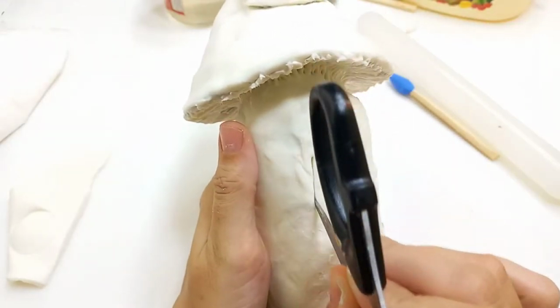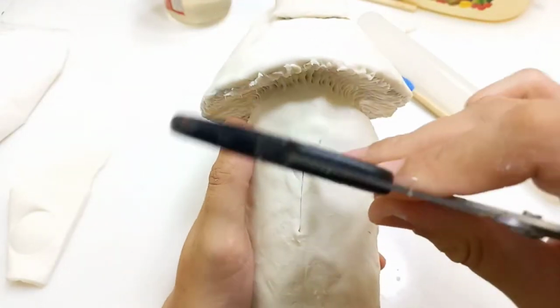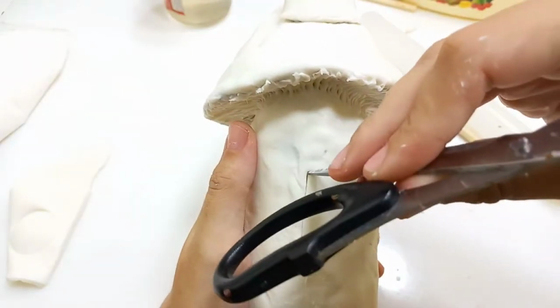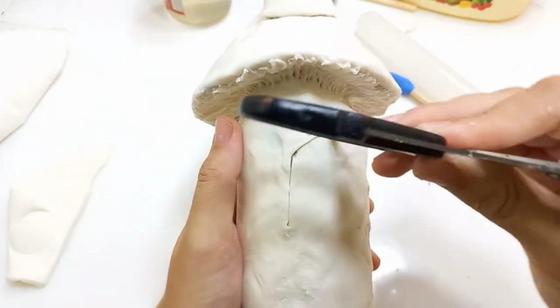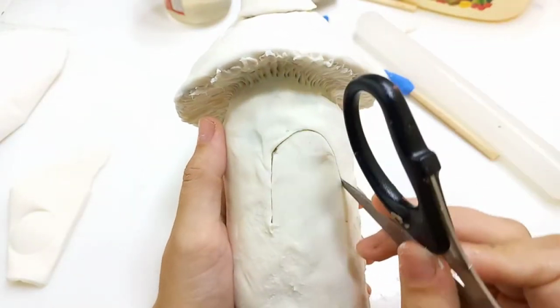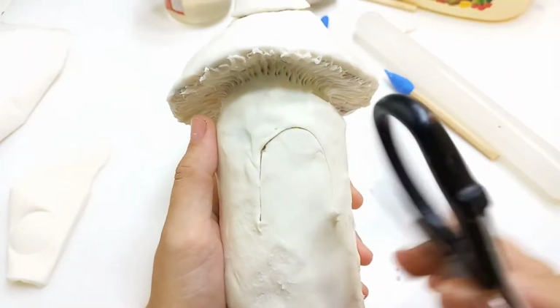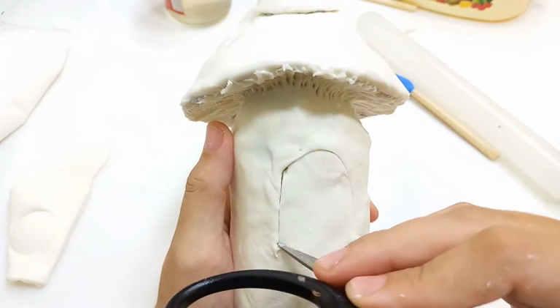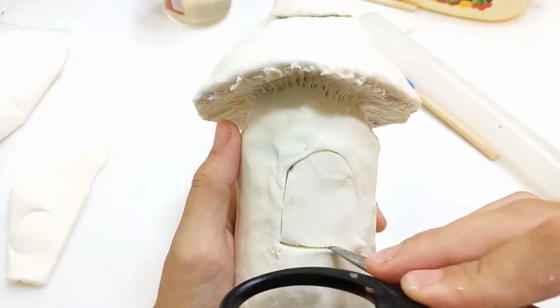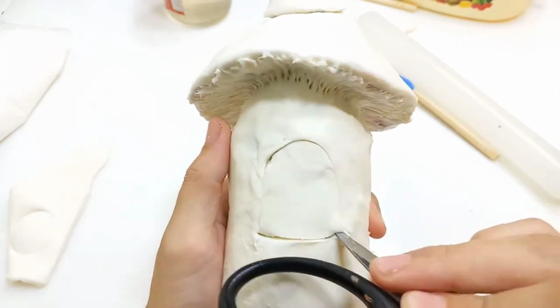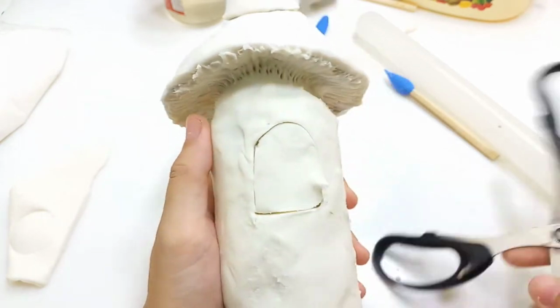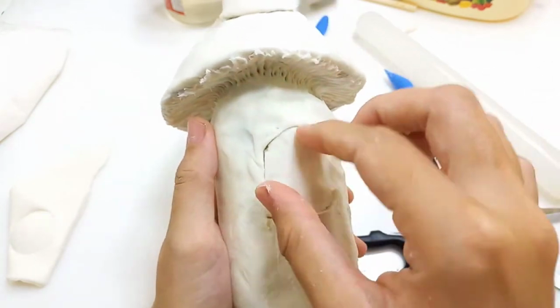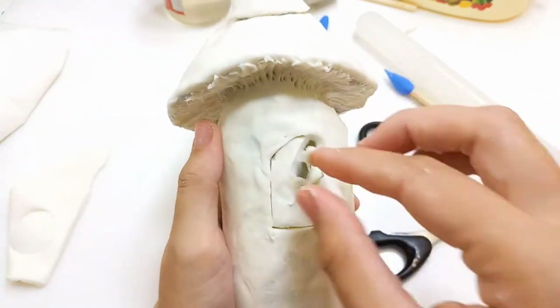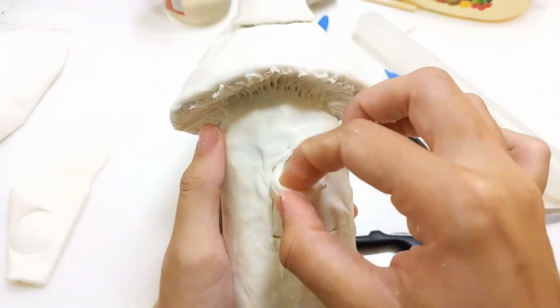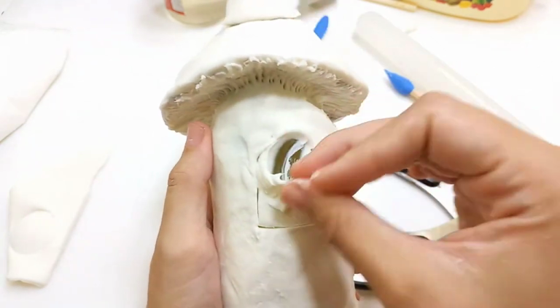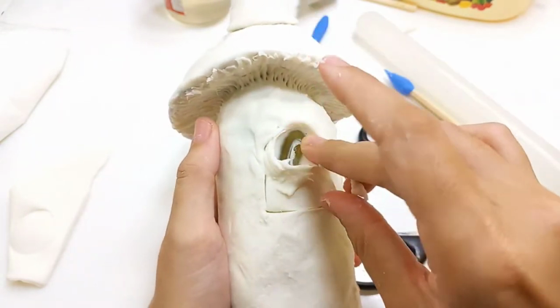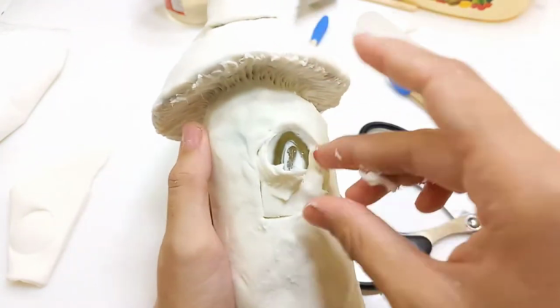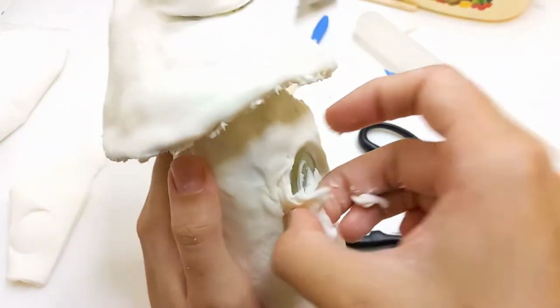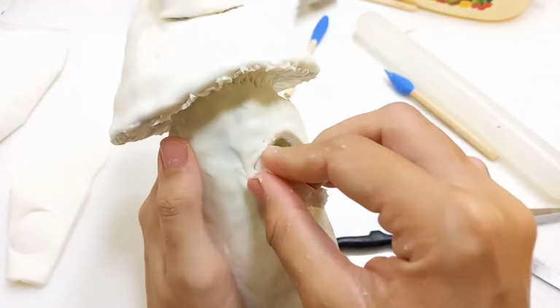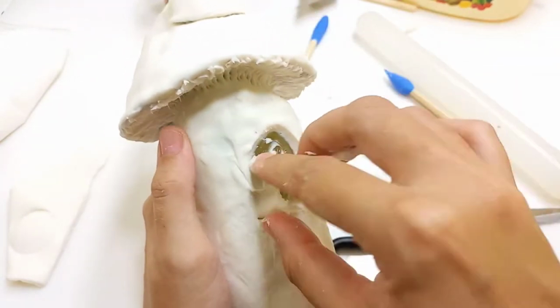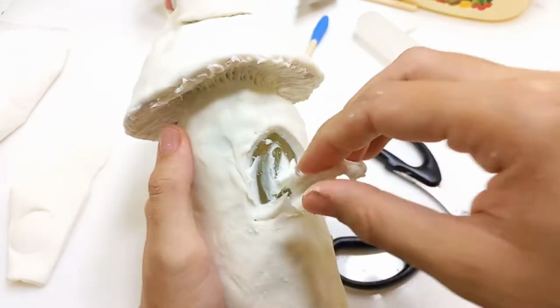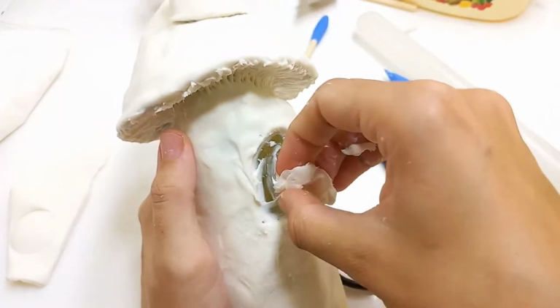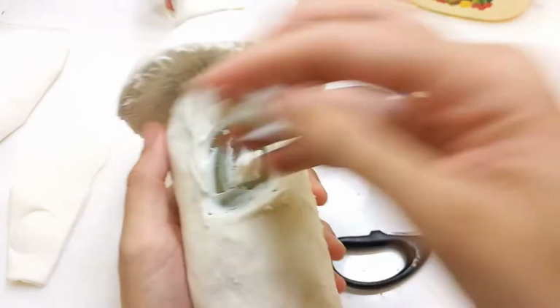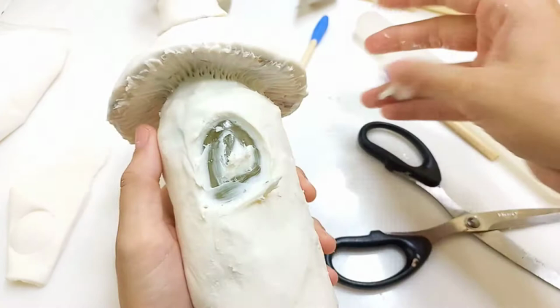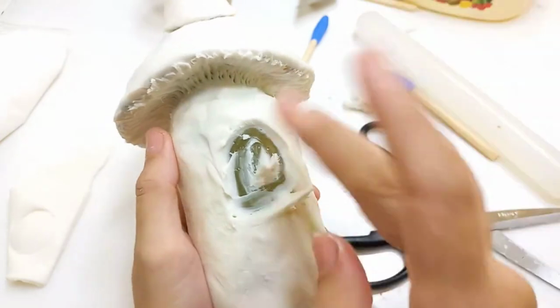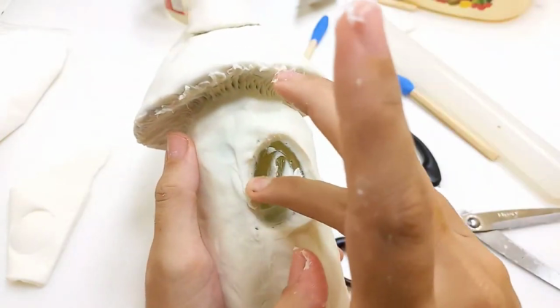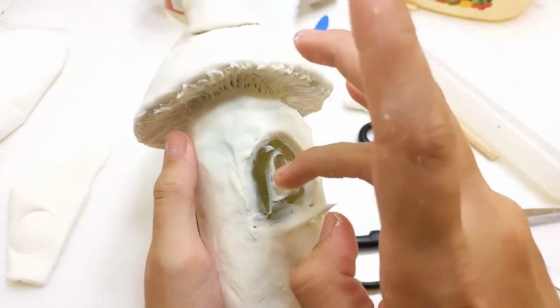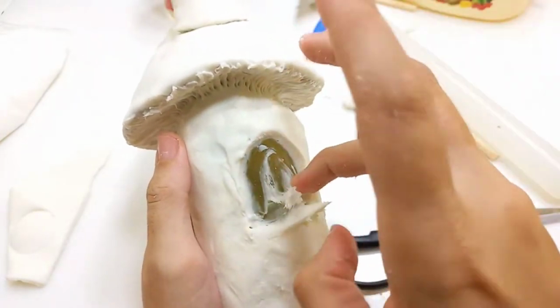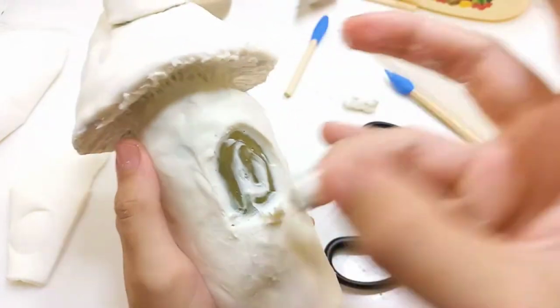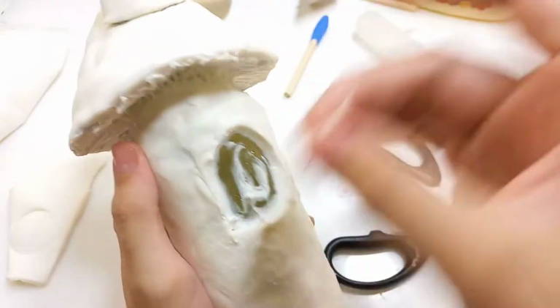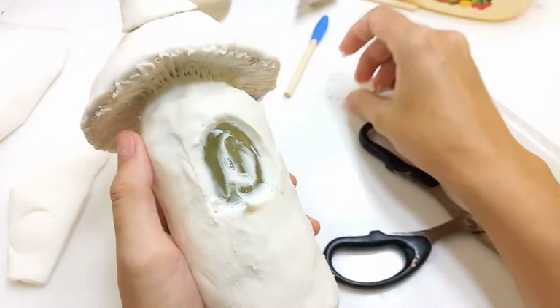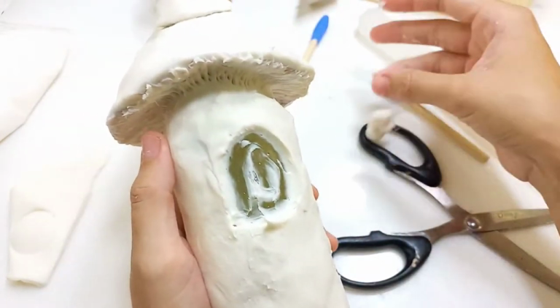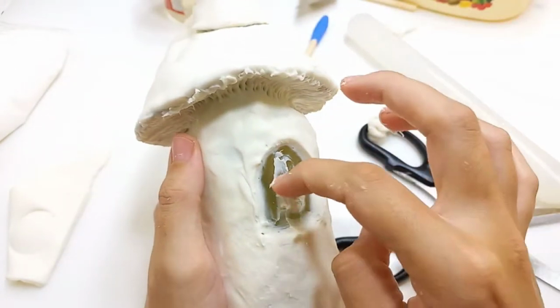Using a scissor I'm cutting out the shape of the windows and then just peeling off the clay. It's okay if it's messy because we can clean it up later using some wet wipes.